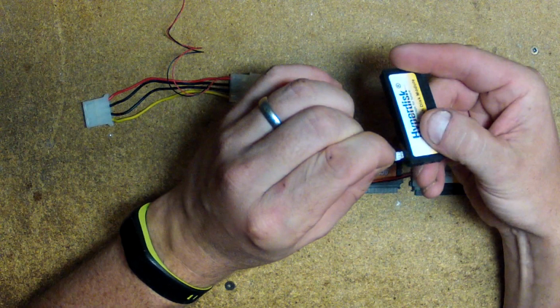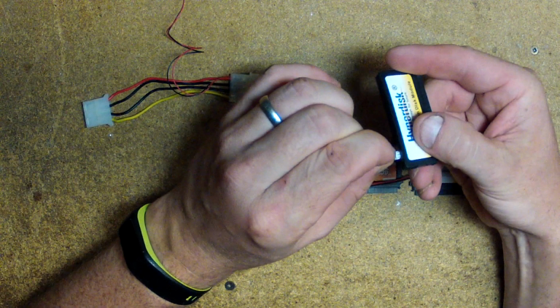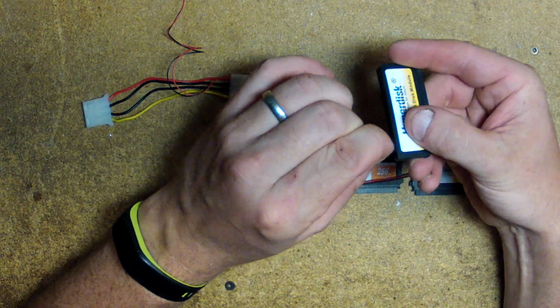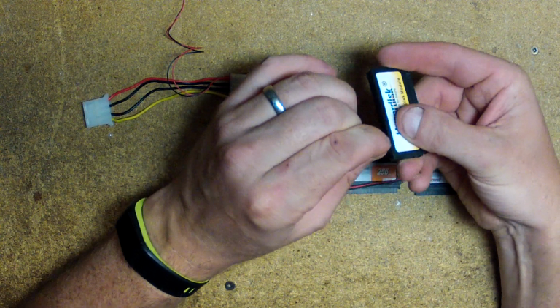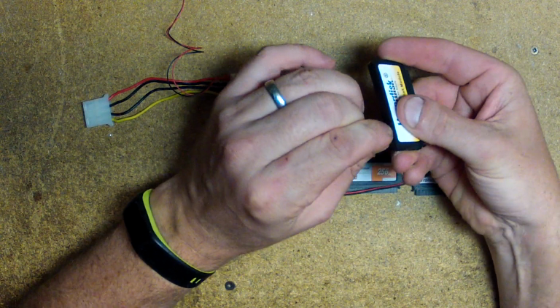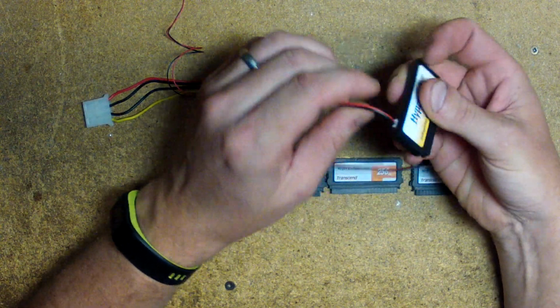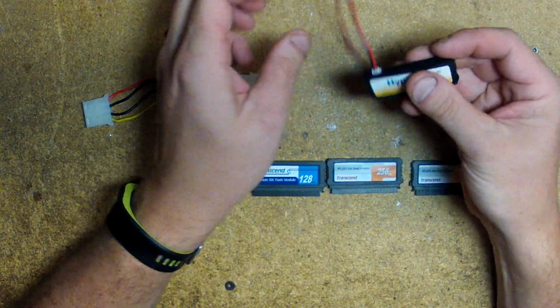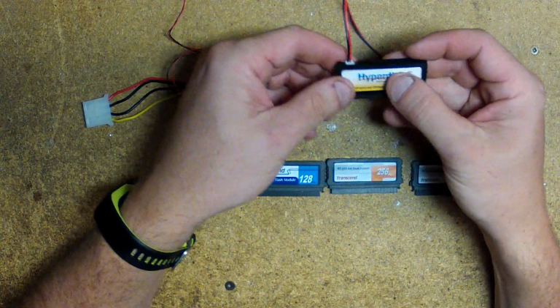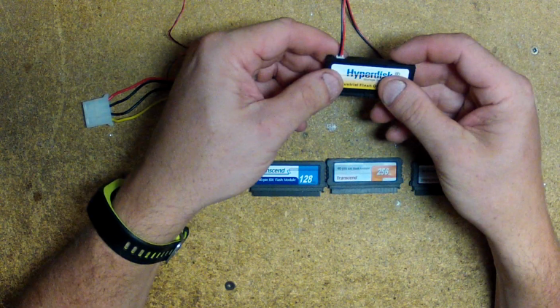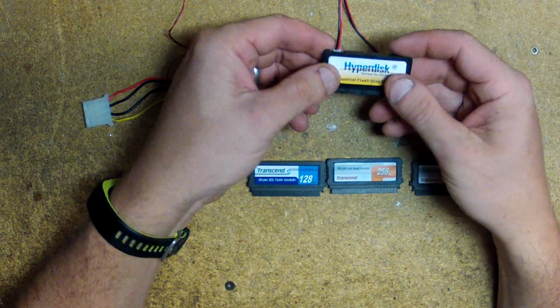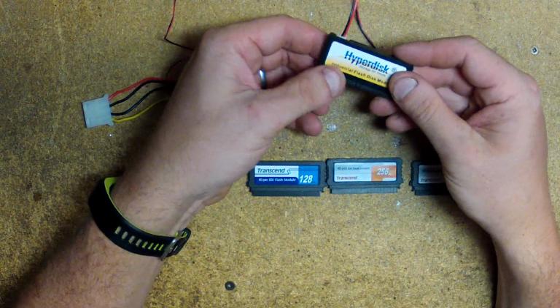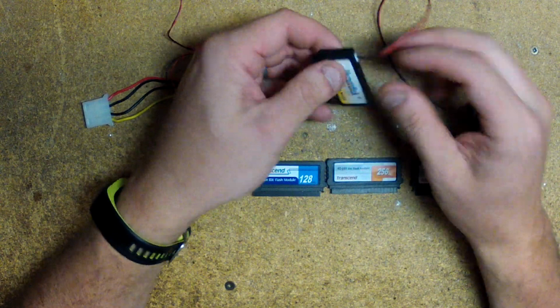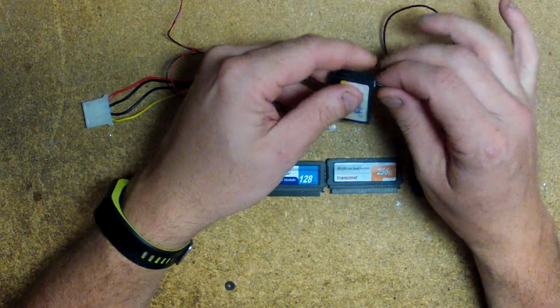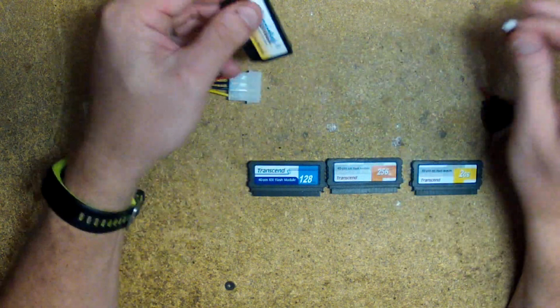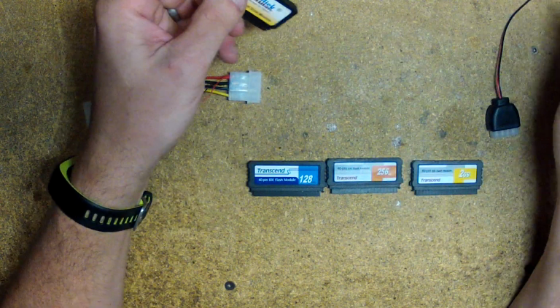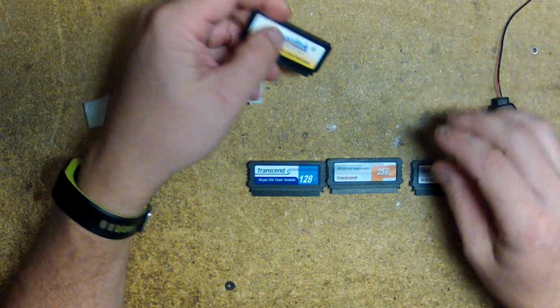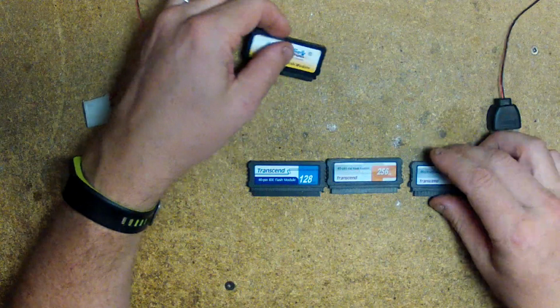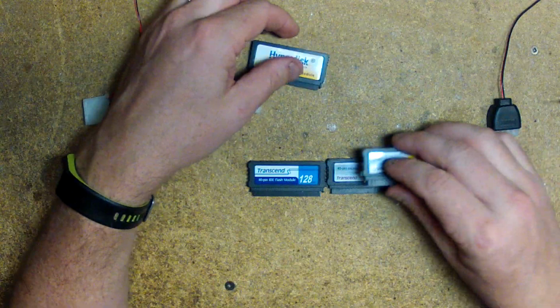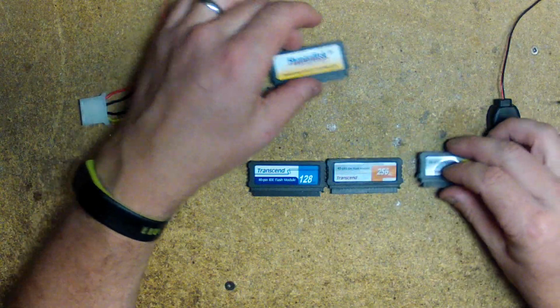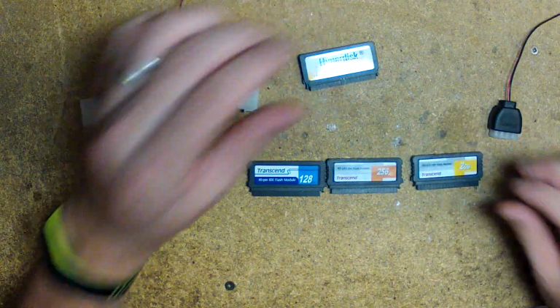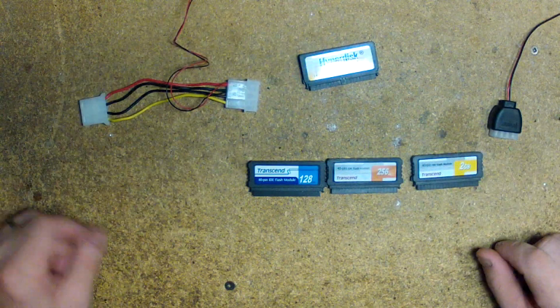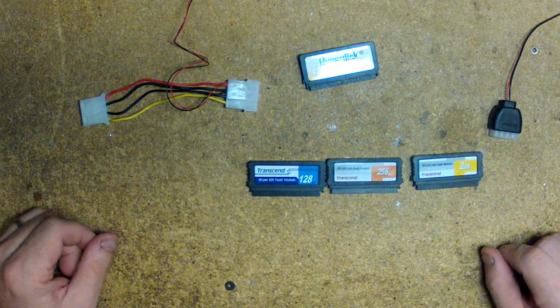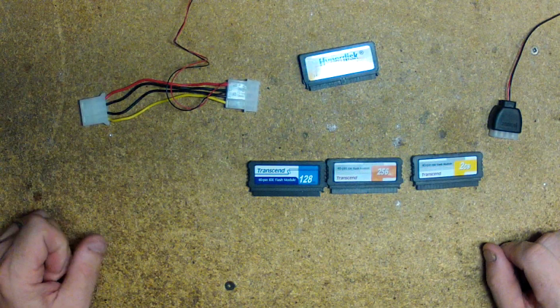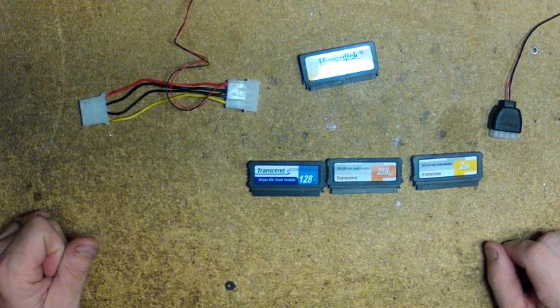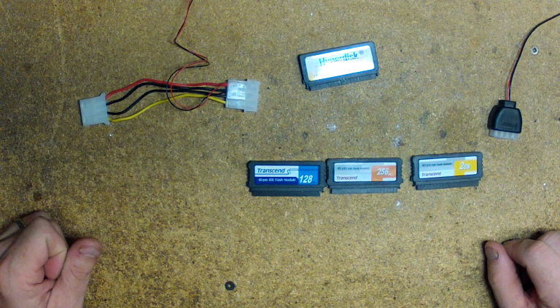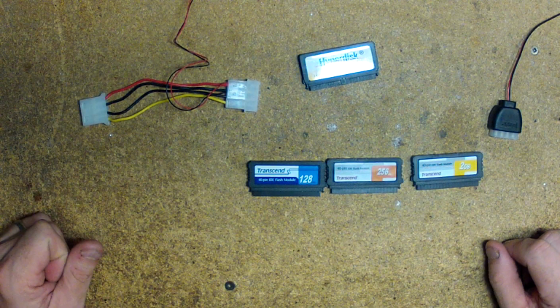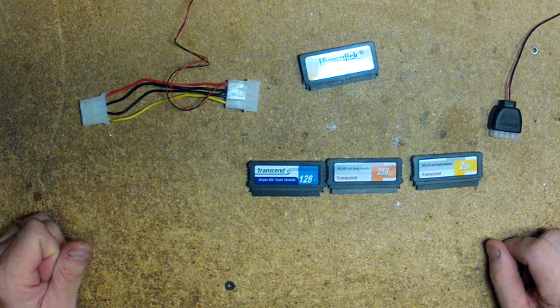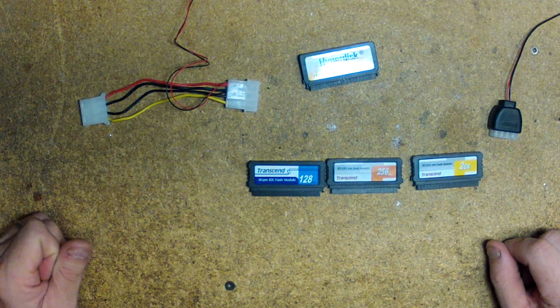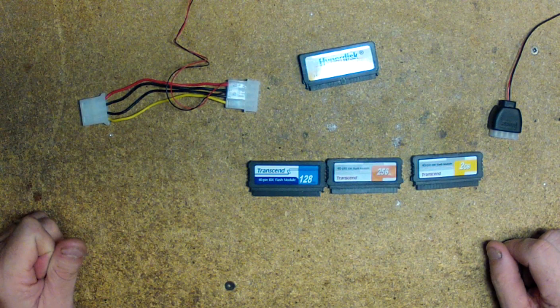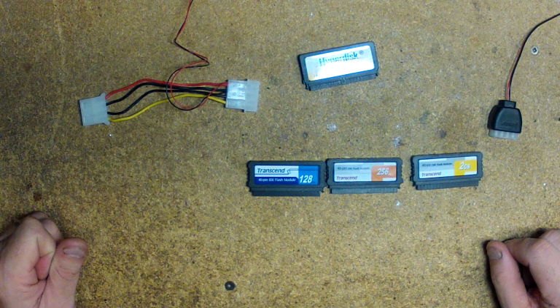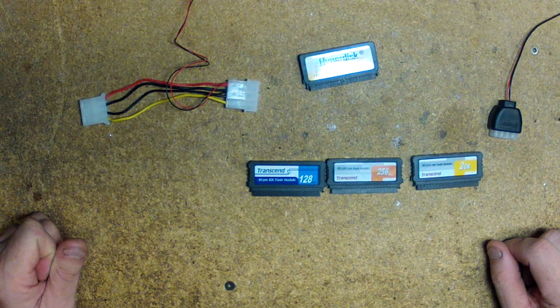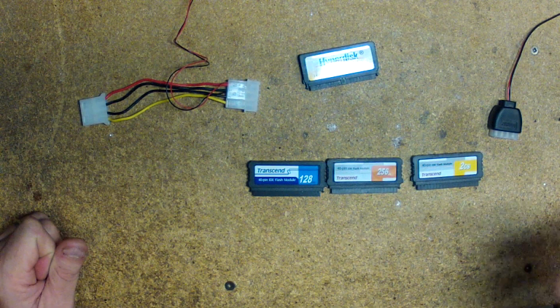It's very important that you do not put the polarity in incorrect. That's what it will look like — any questions, please ask before plugging it in. Thank you.